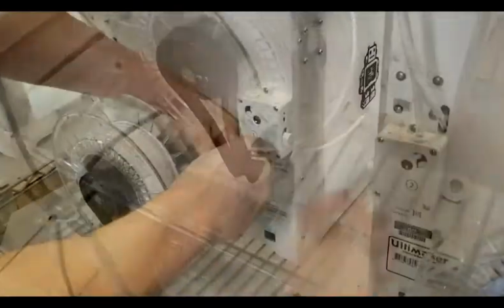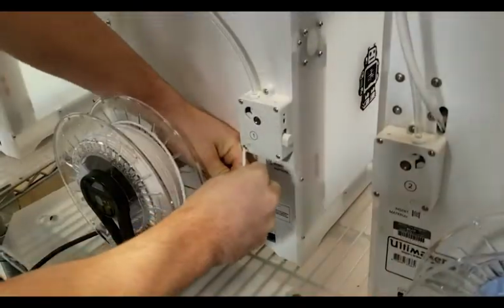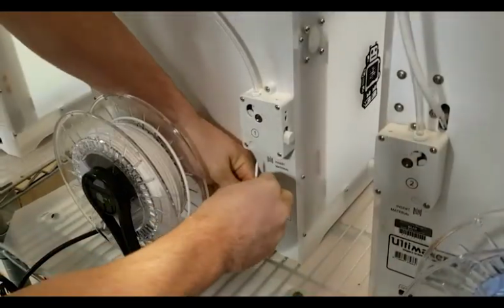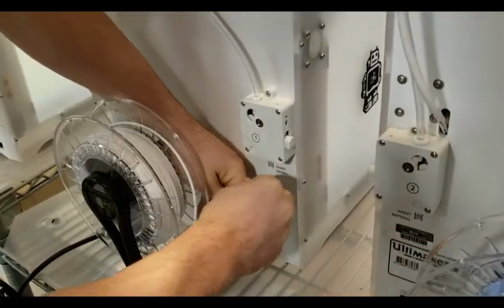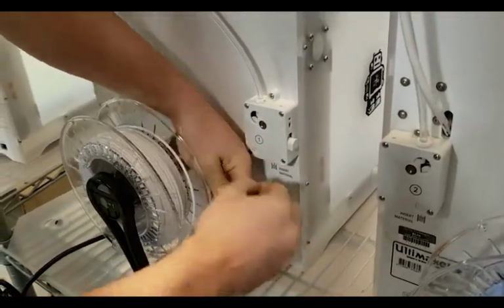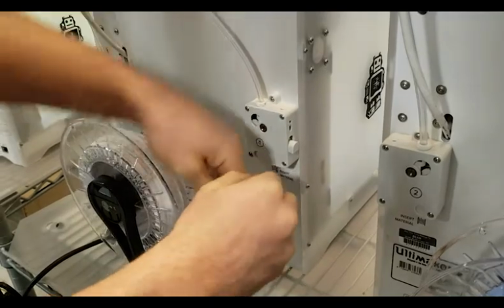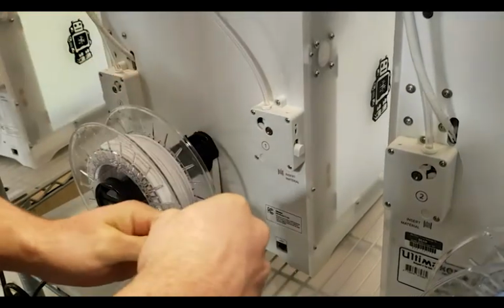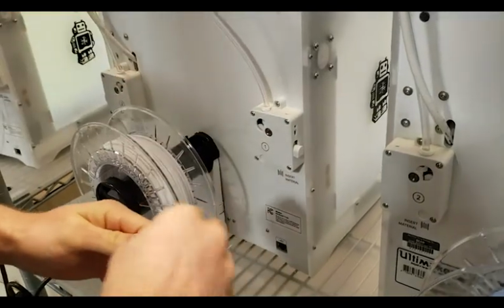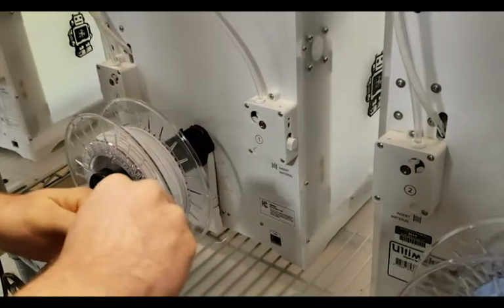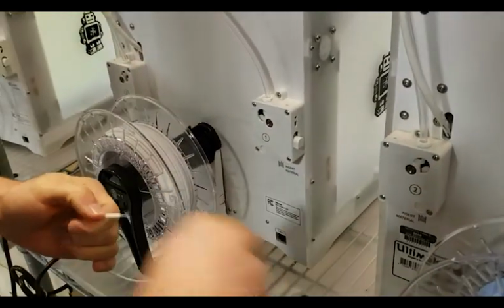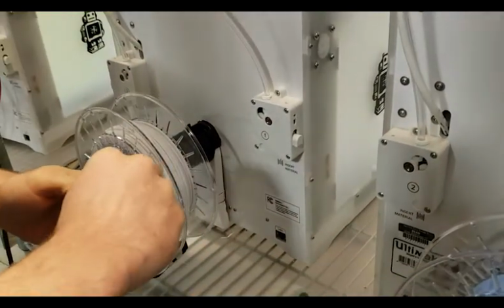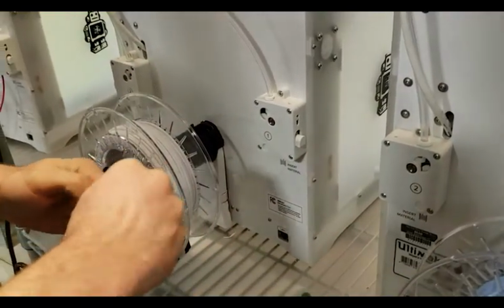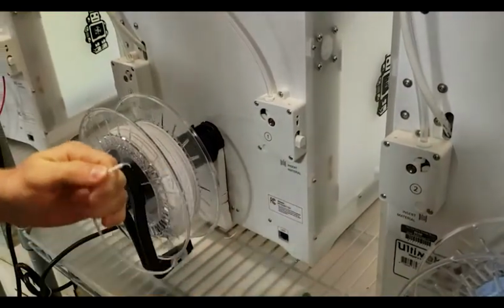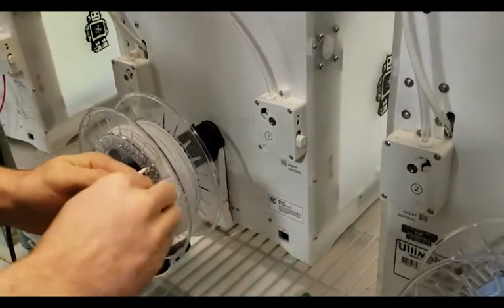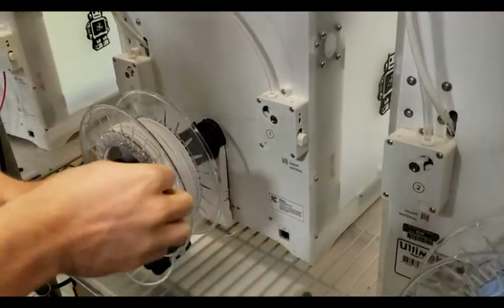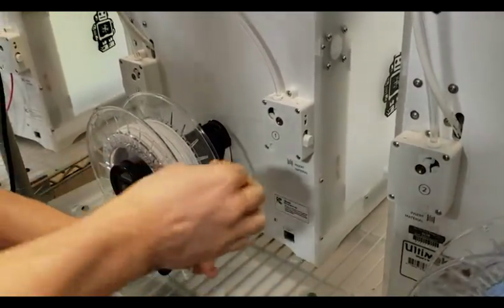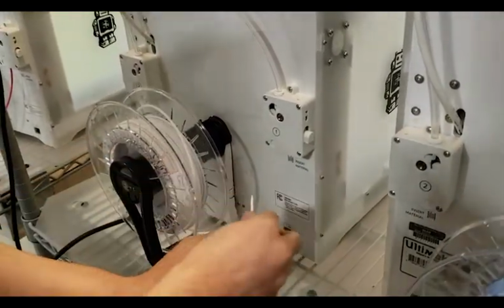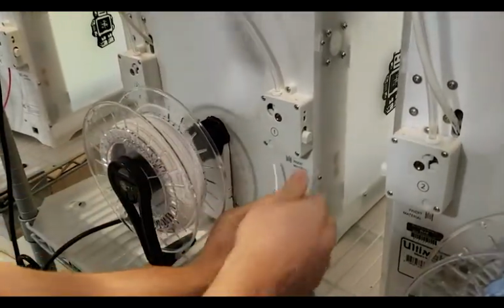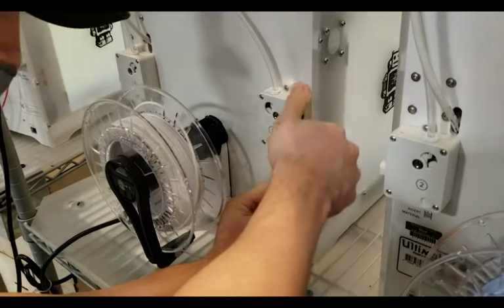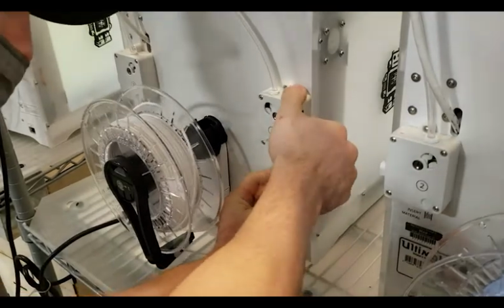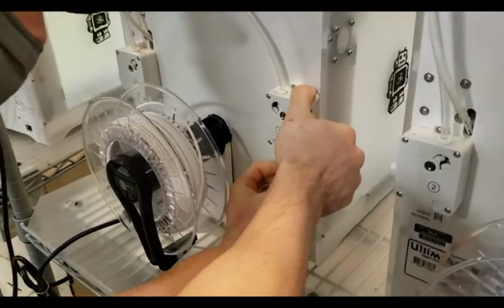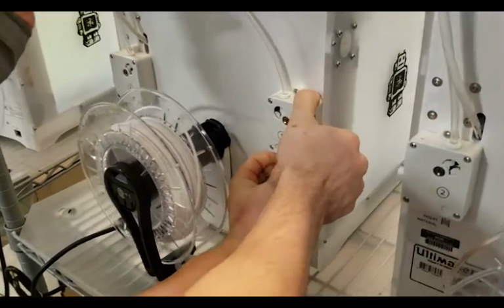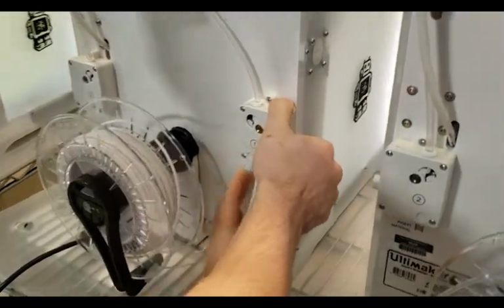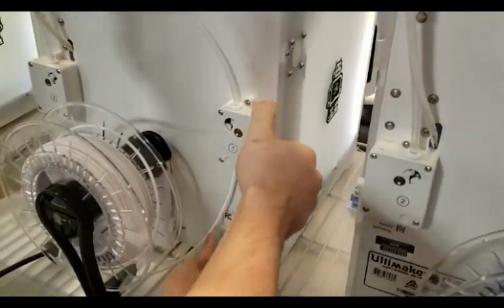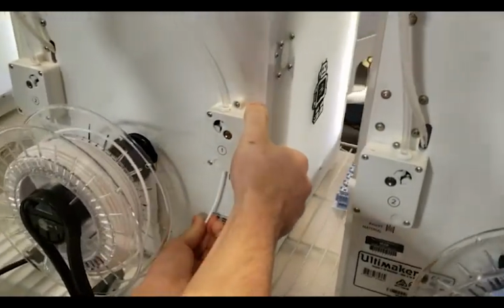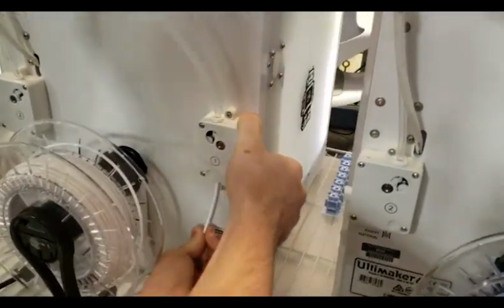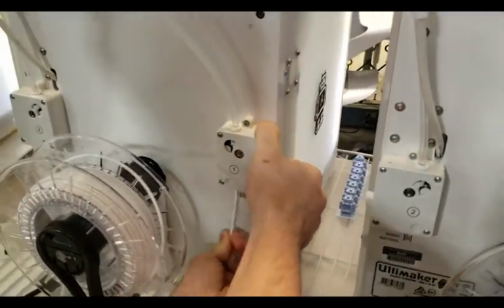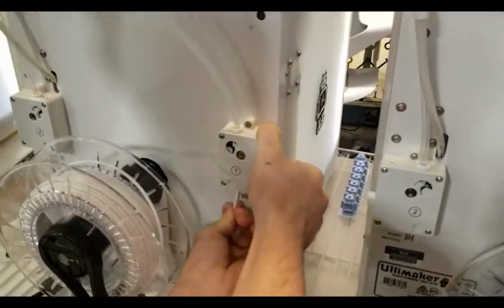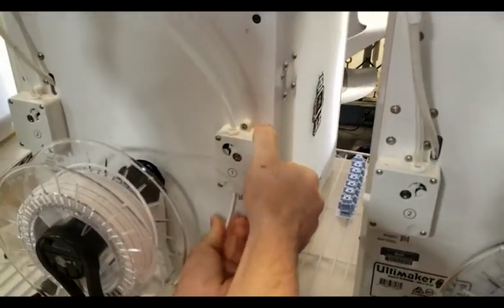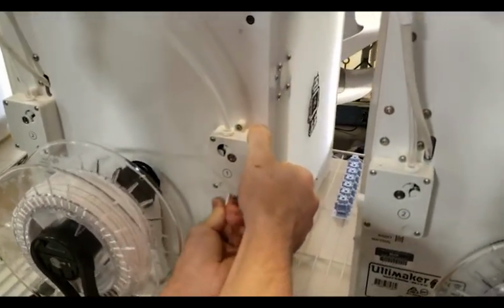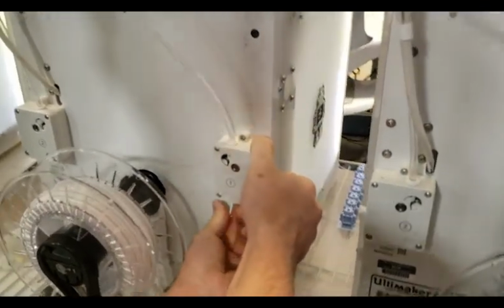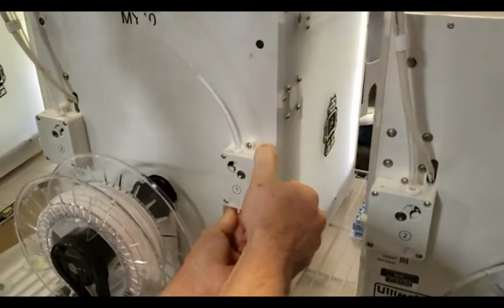This next step is going to be putting the filament inside the feeder box. You want to make sure that the filament is as flat as possible, then go ahead and push down on the lever and push in the filament.